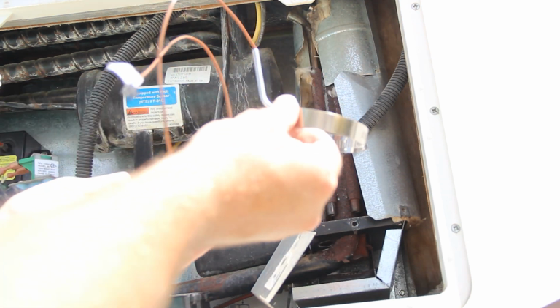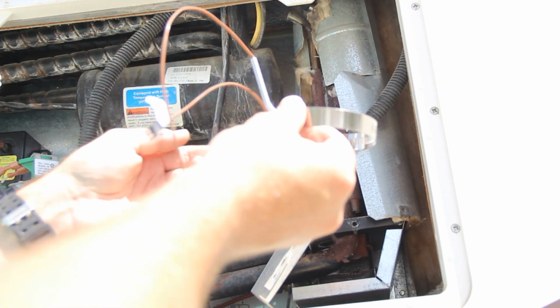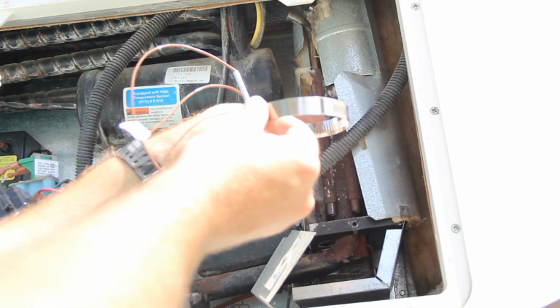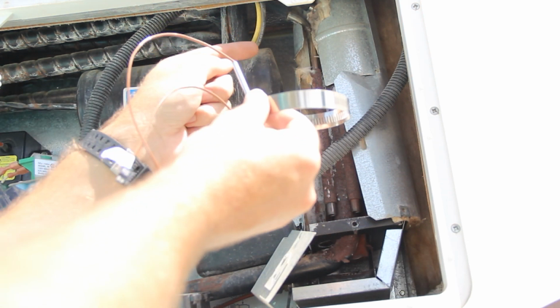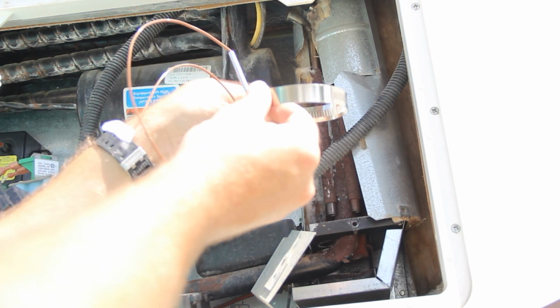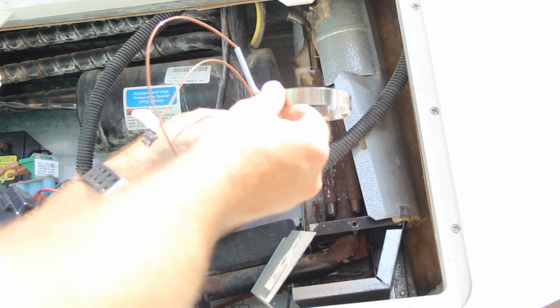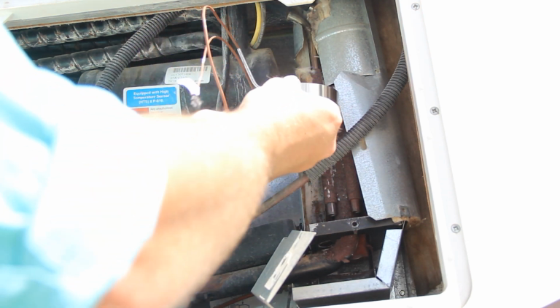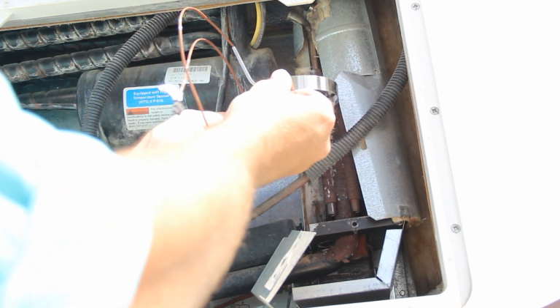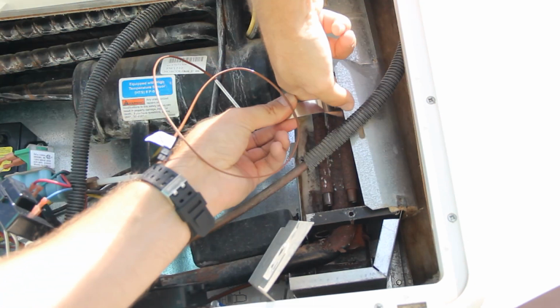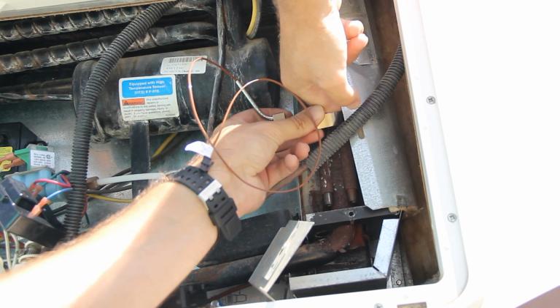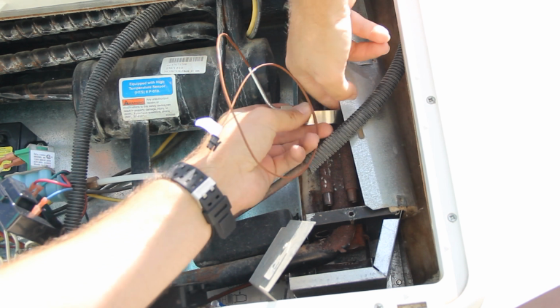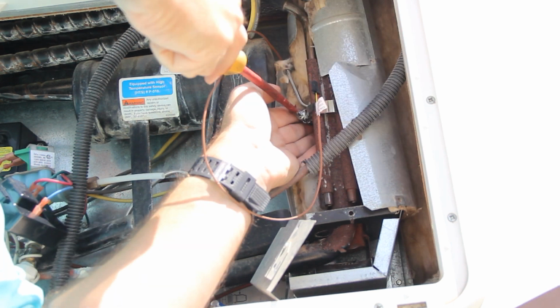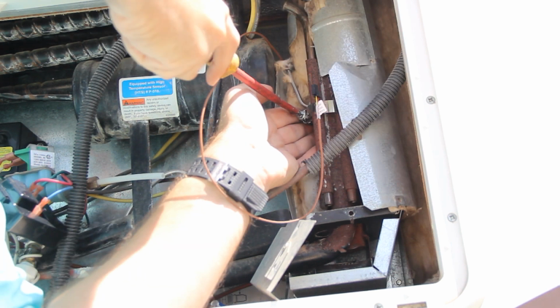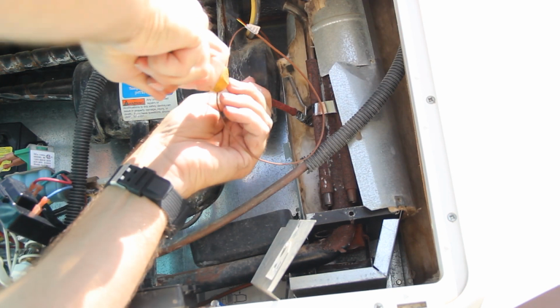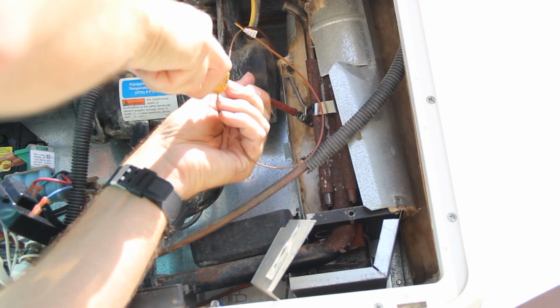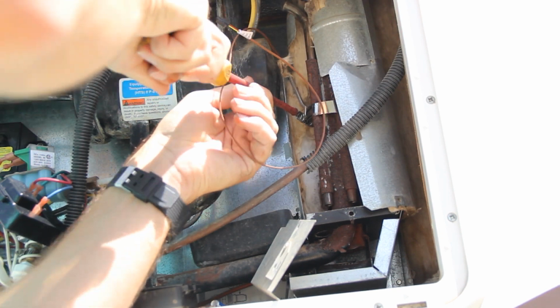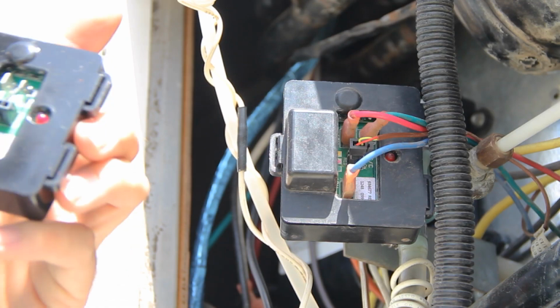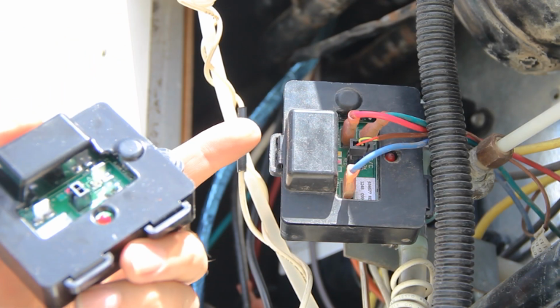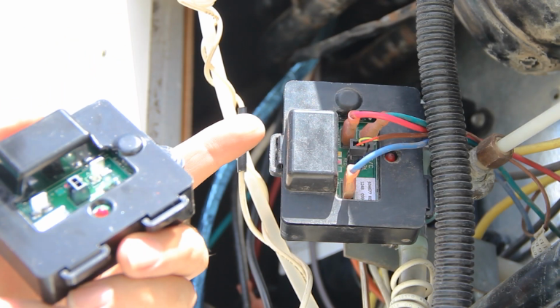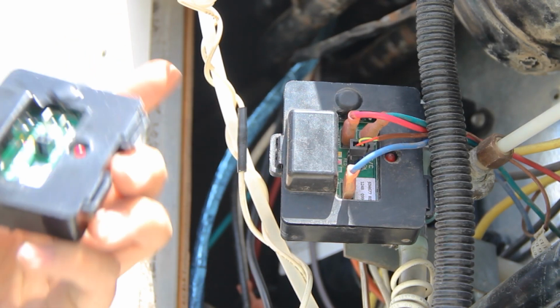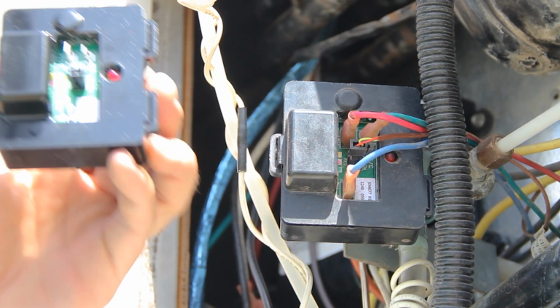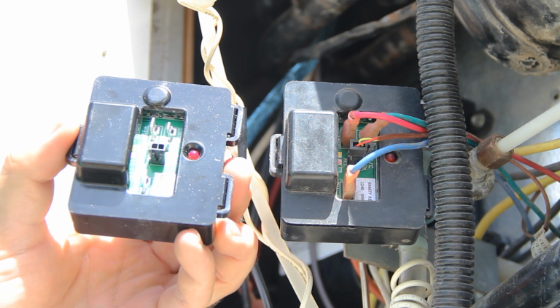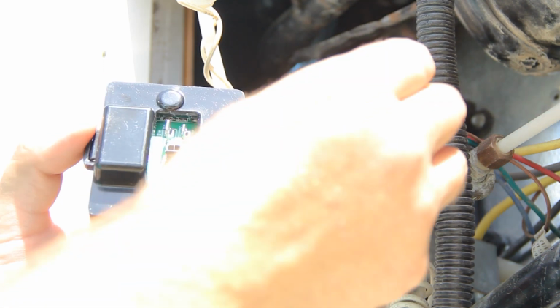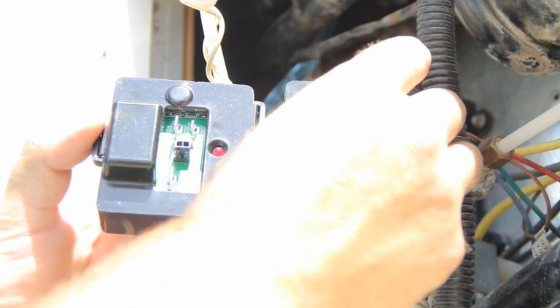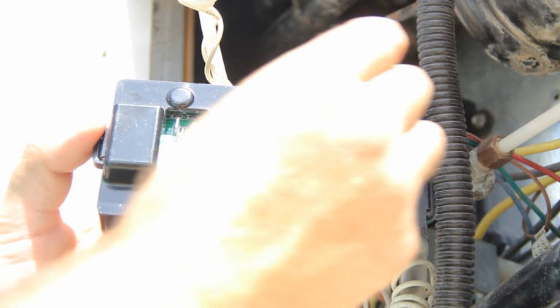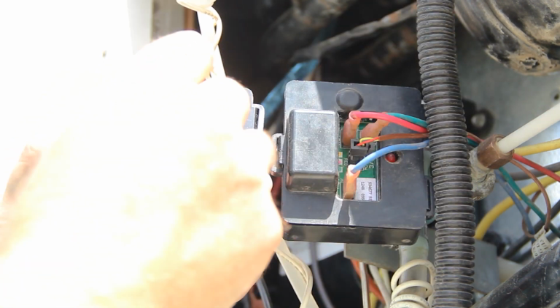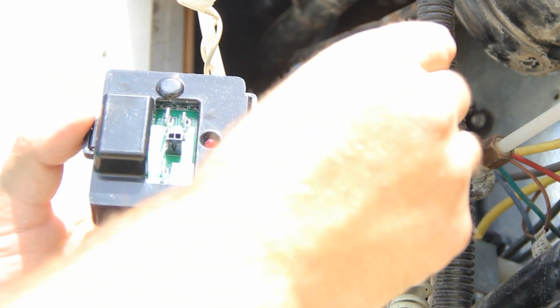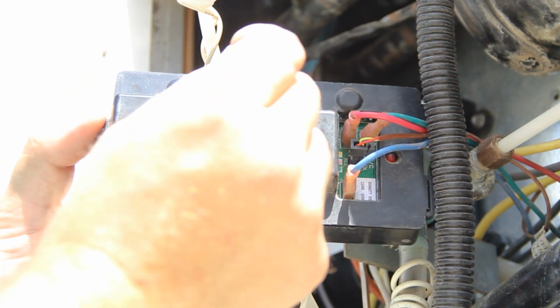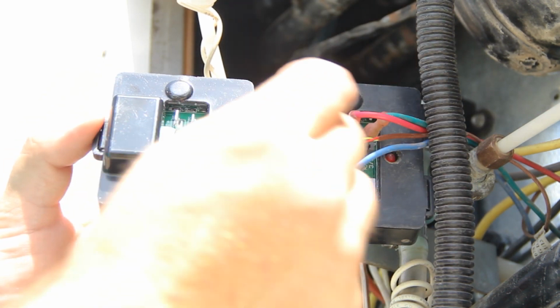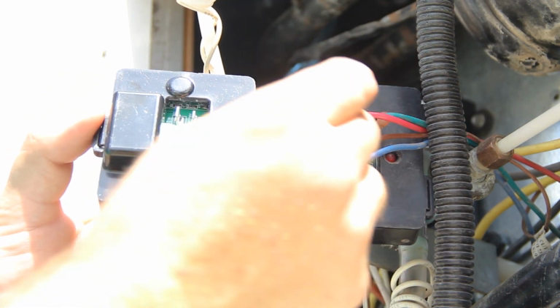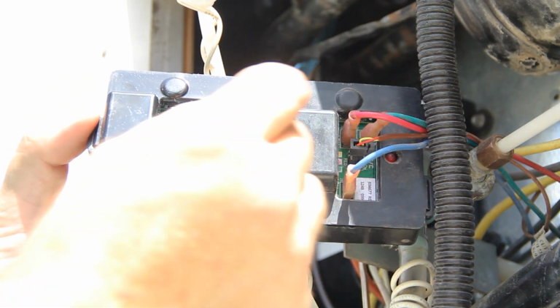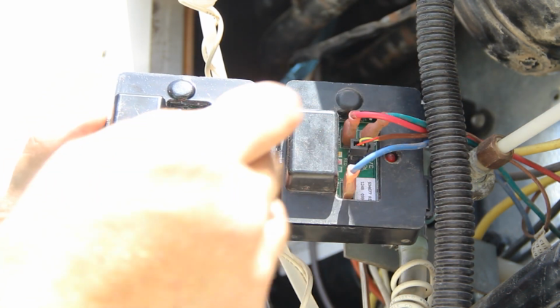Here's our new one — we're just going to put it in the exact same spot where it was. Here's the old temperature monitor, and here's the new one. We're going to be taking one wire off and then putting it on the exact same spot.